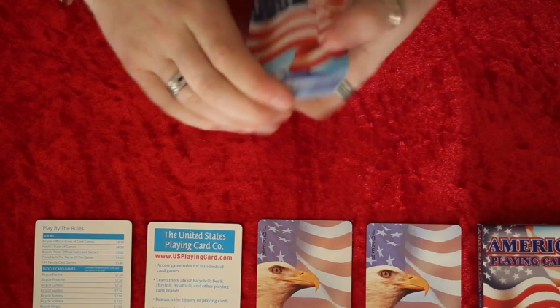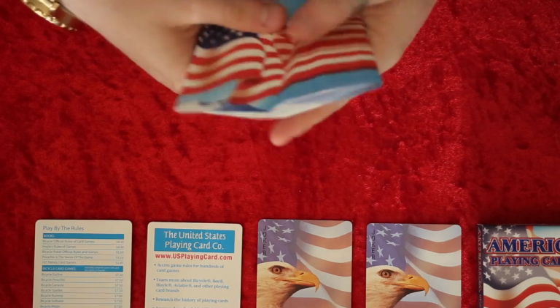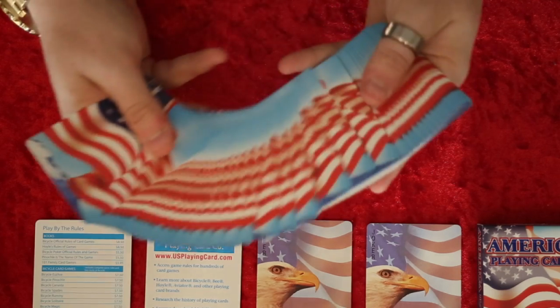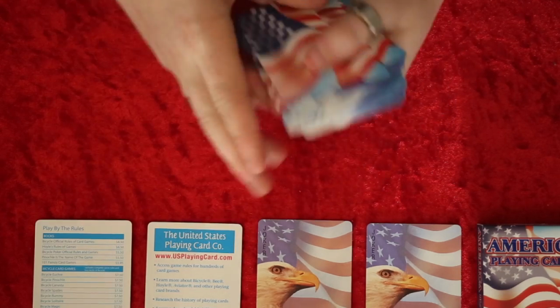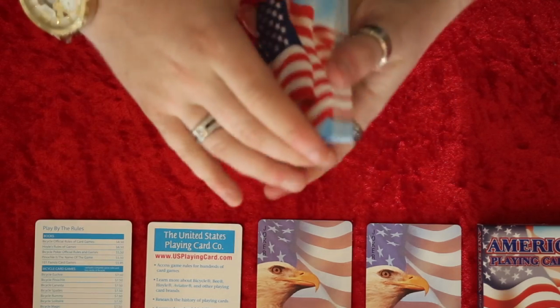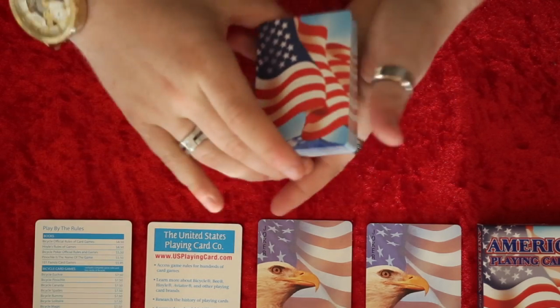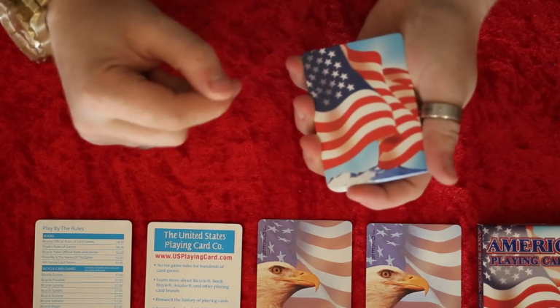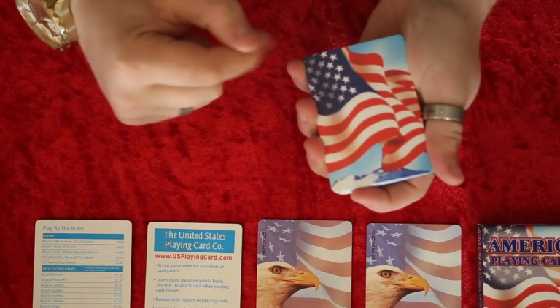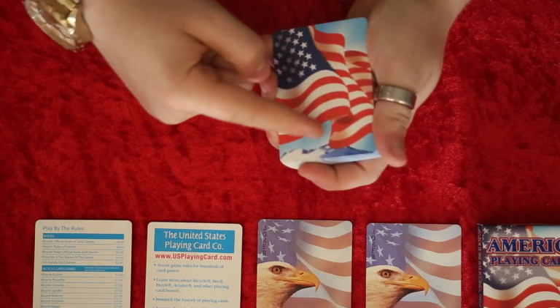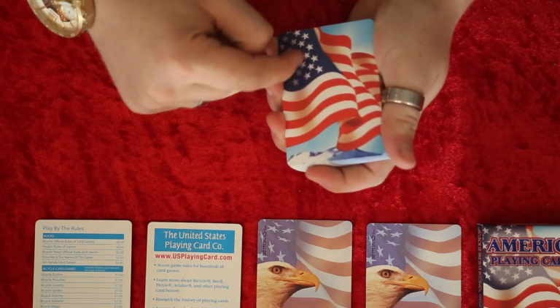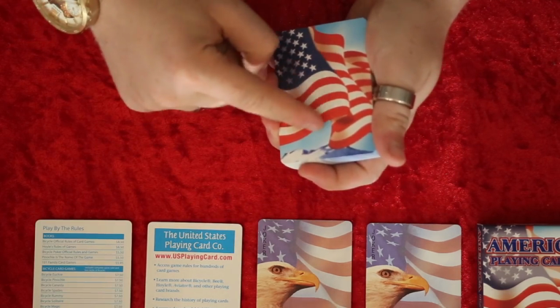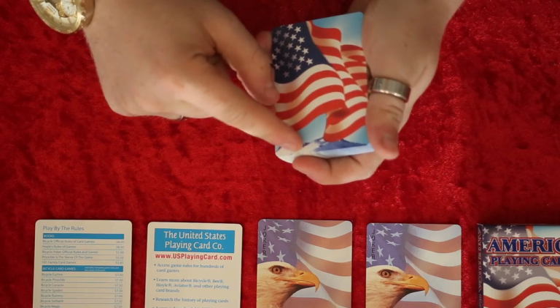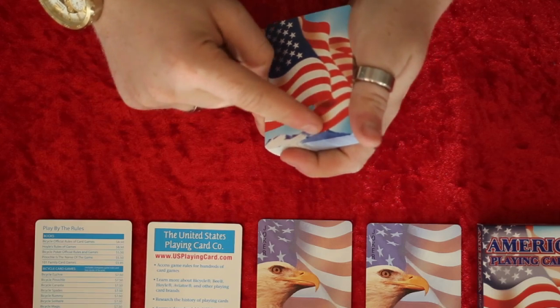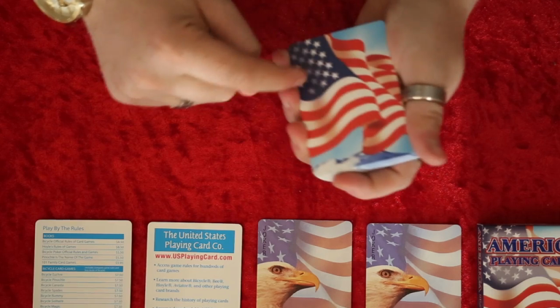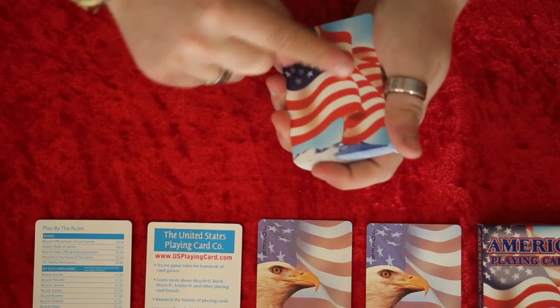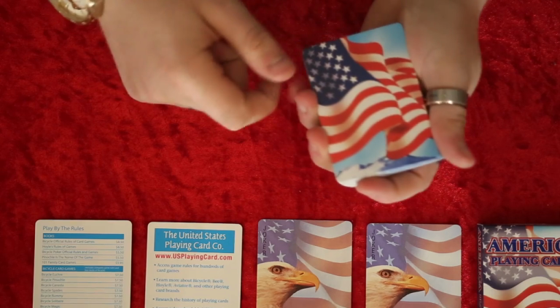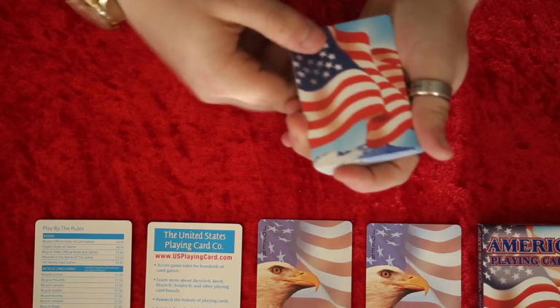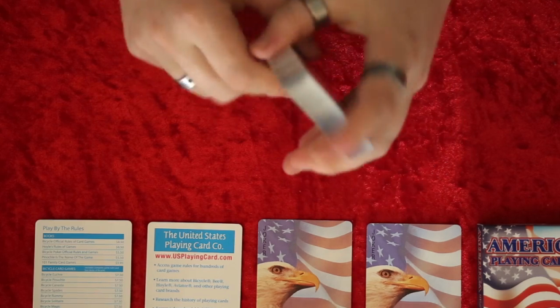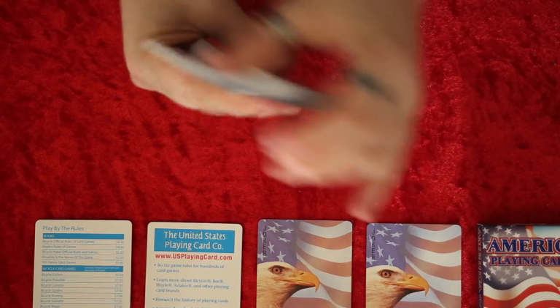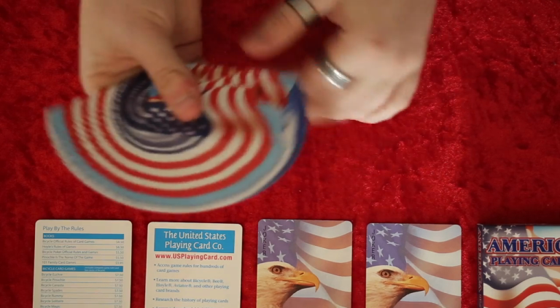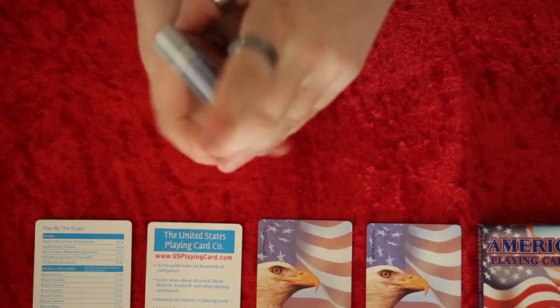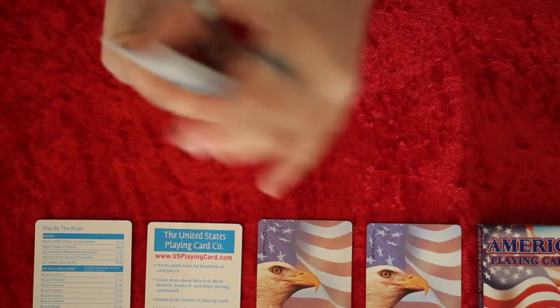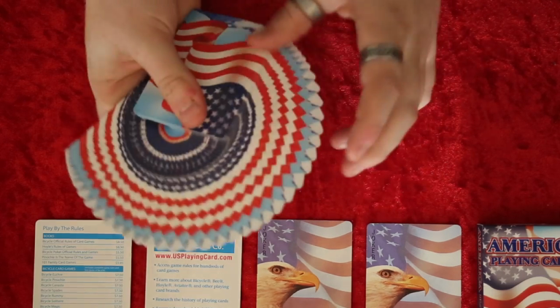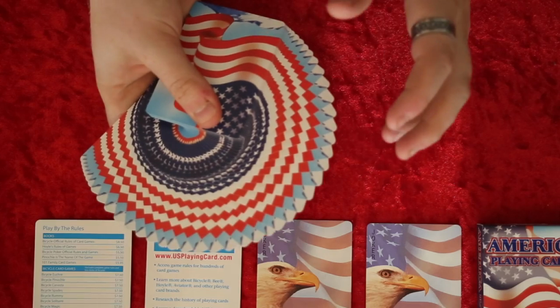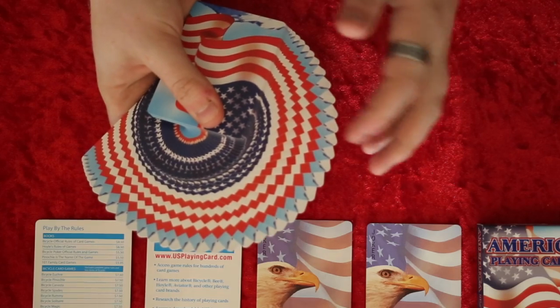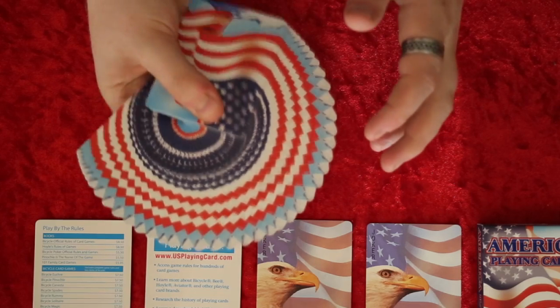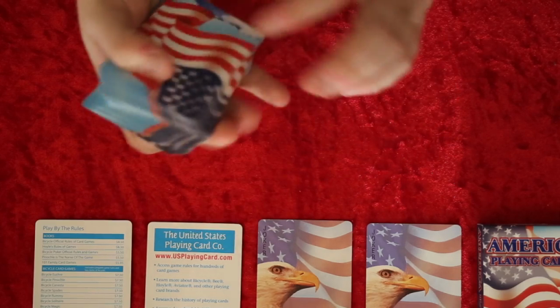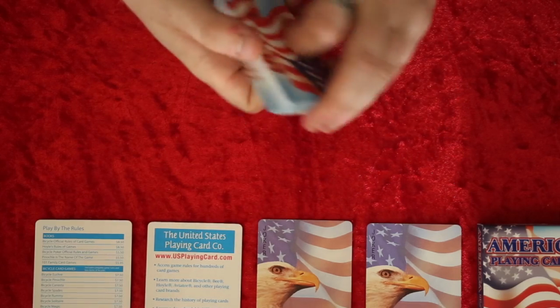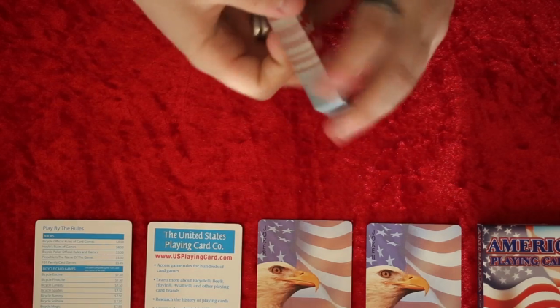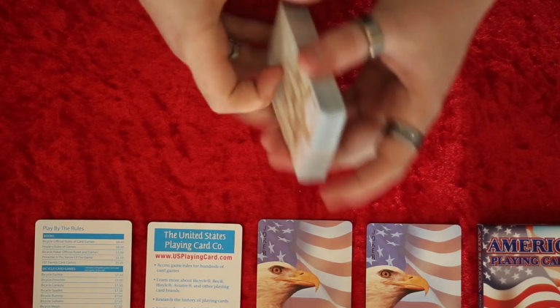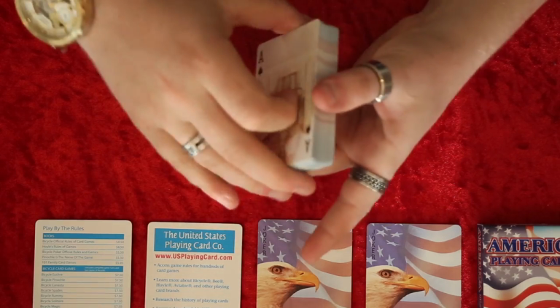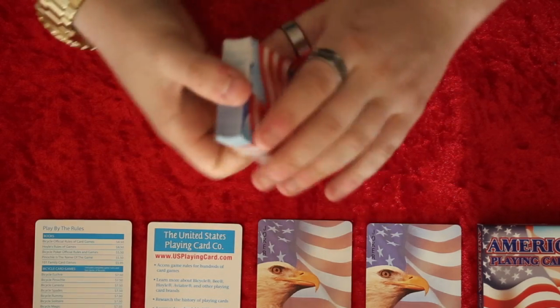Now we'll look at the back design. The back design is literally the American flag — really cool. There's a mountain there, but it's an American flag, and obviously it makes for a really cool fan. It's more of a plasticky stock.